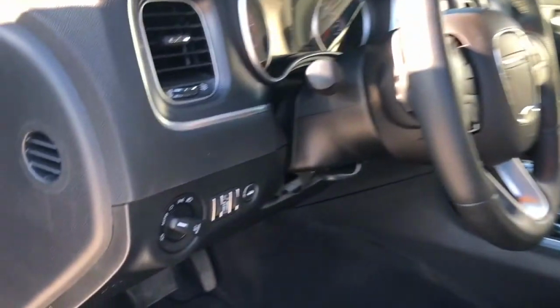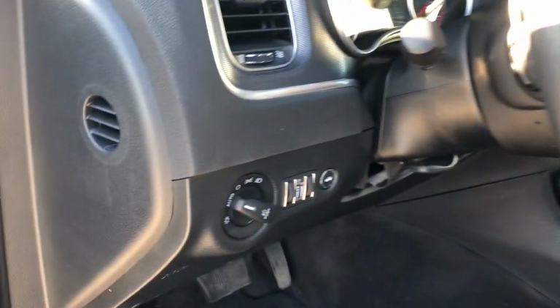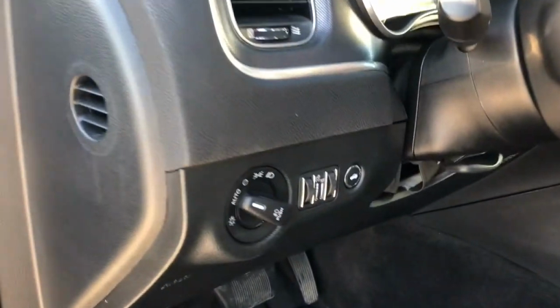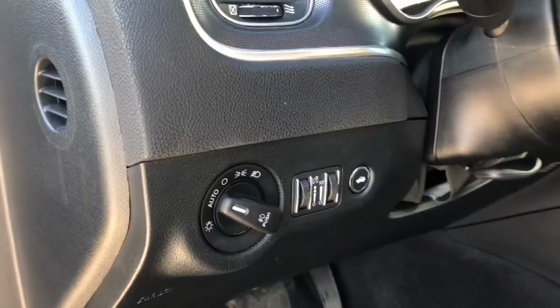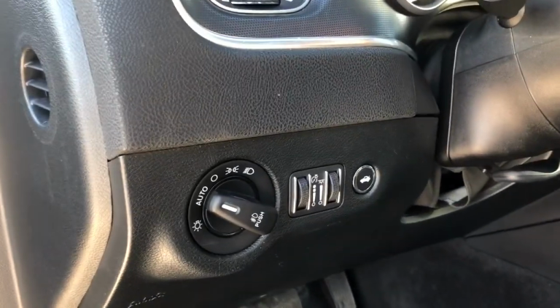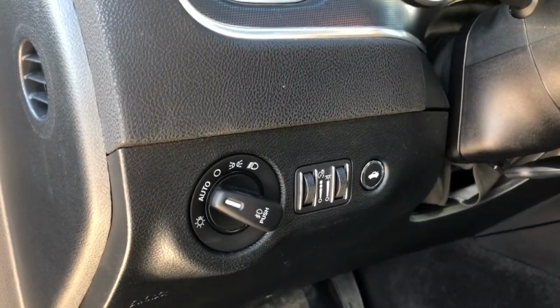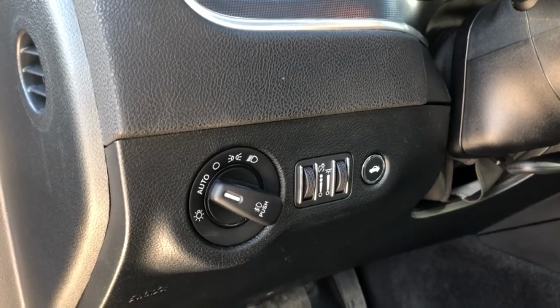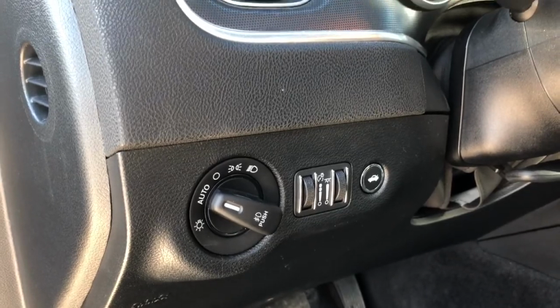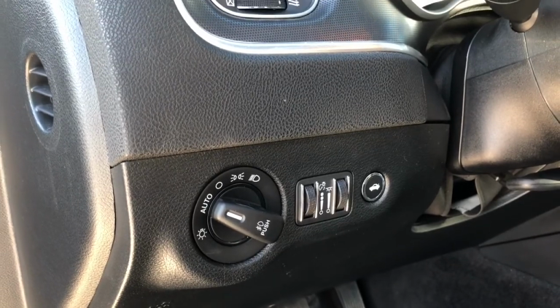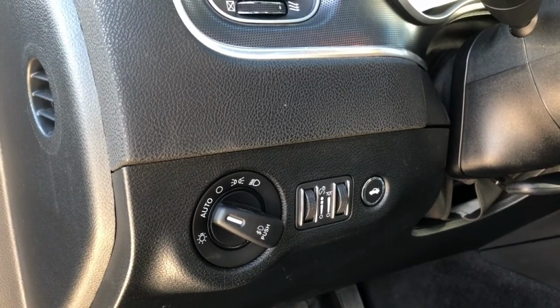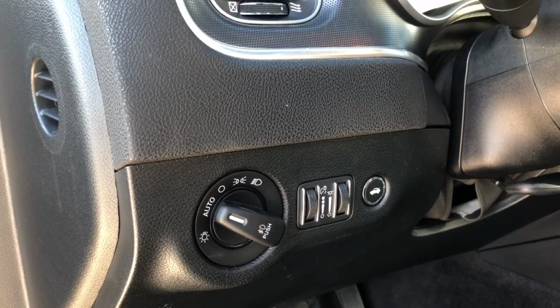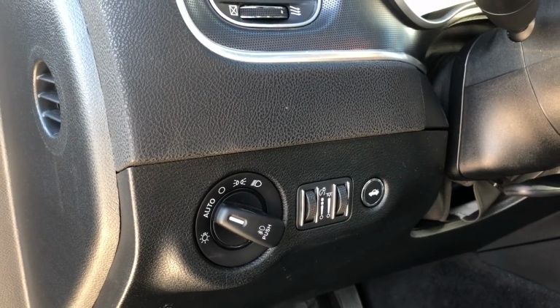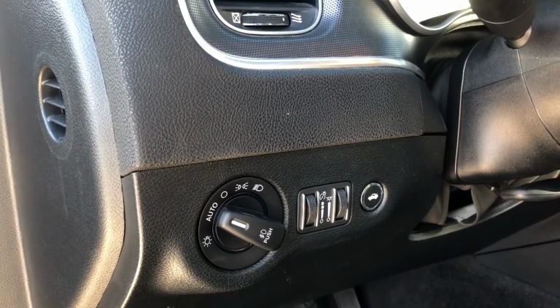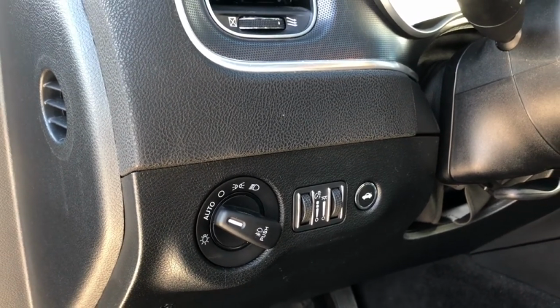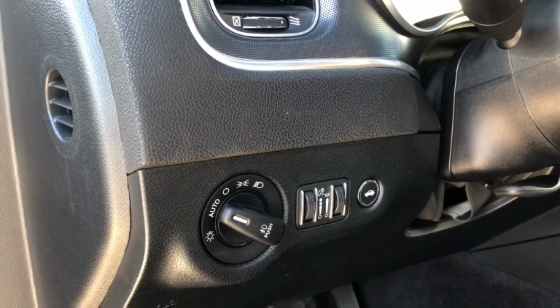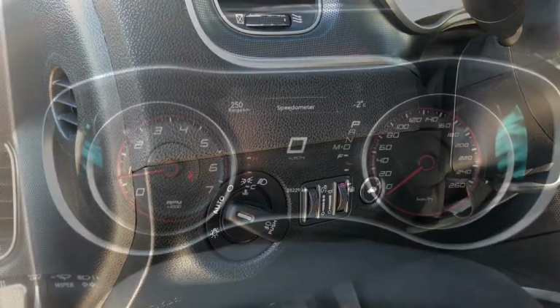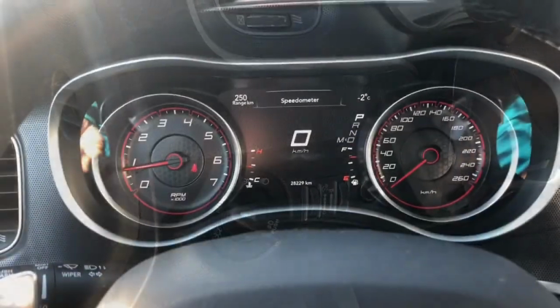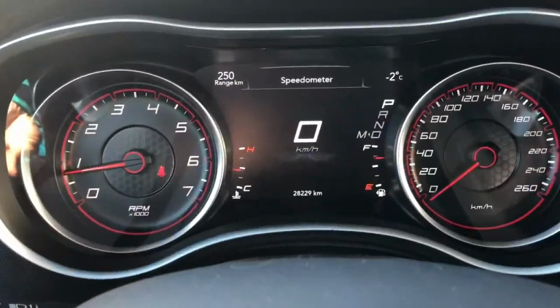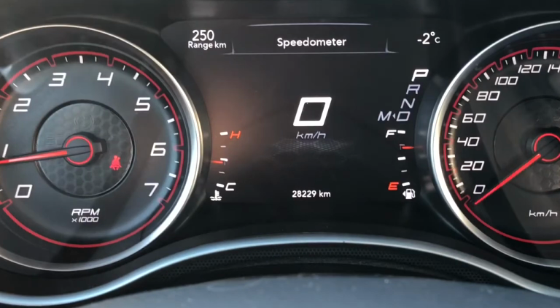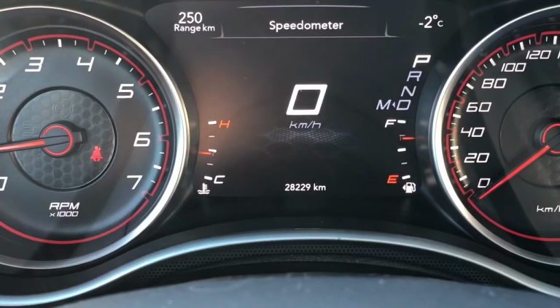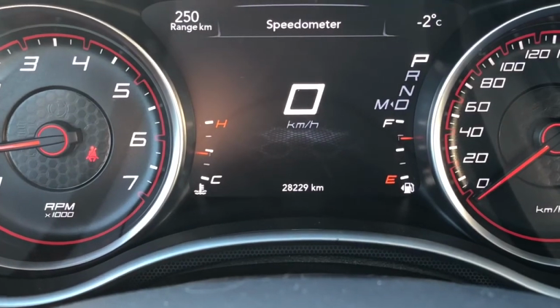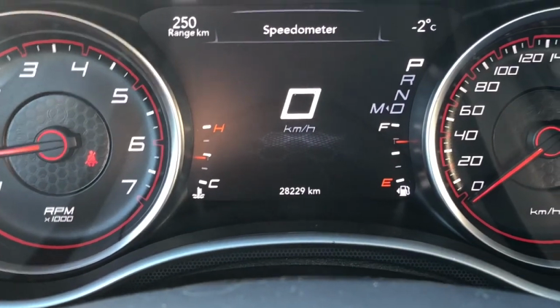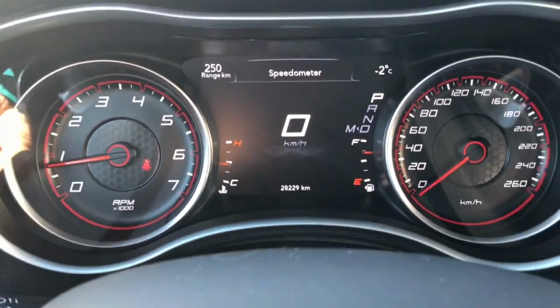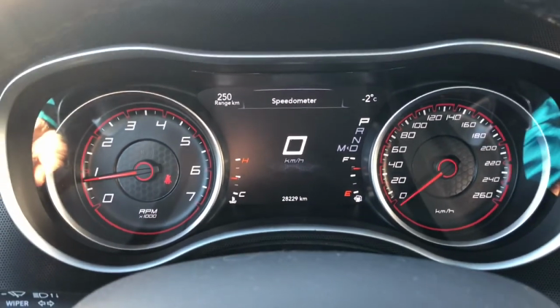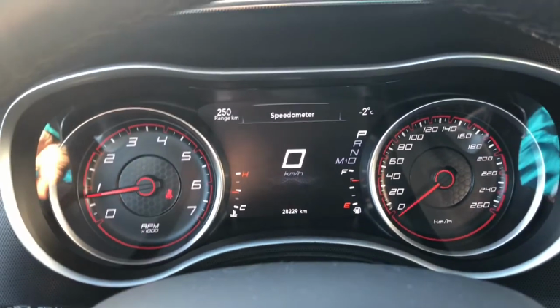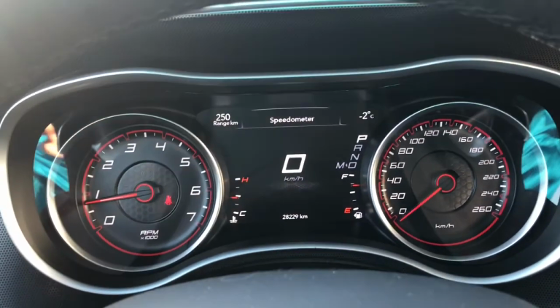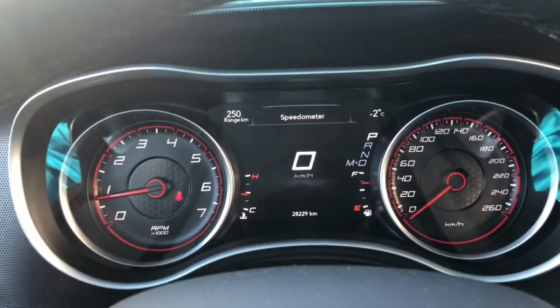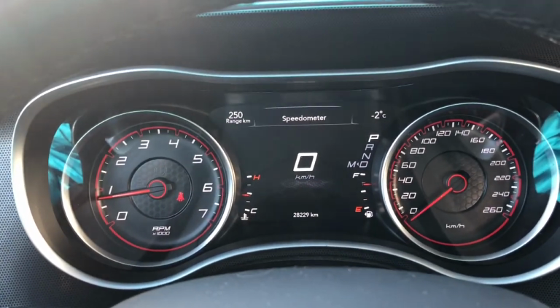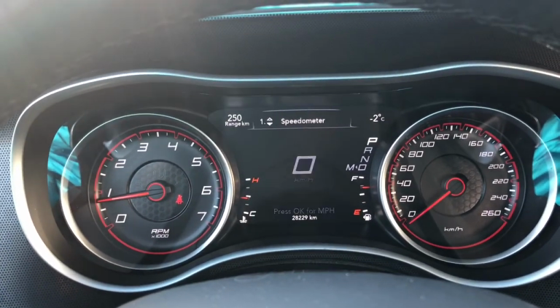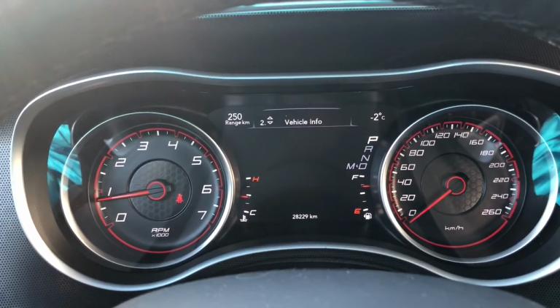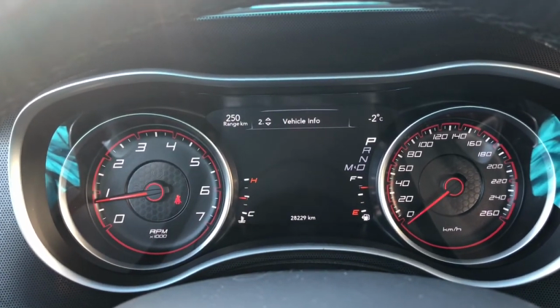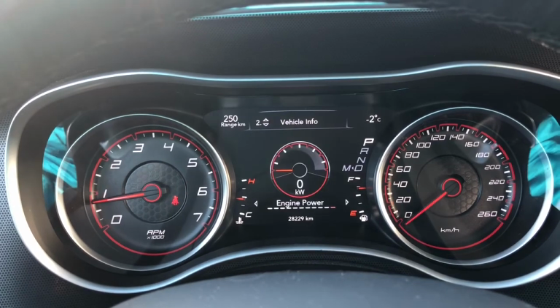The lights are automatic, so you can set them and forget them. Coming over to the digital dash, we see it has just over 28,000 kilometers and has a digital speedometer.